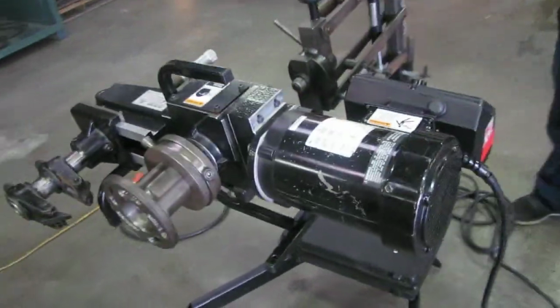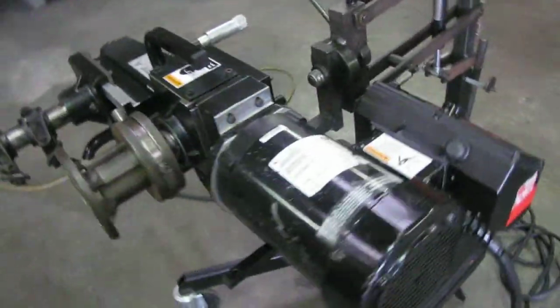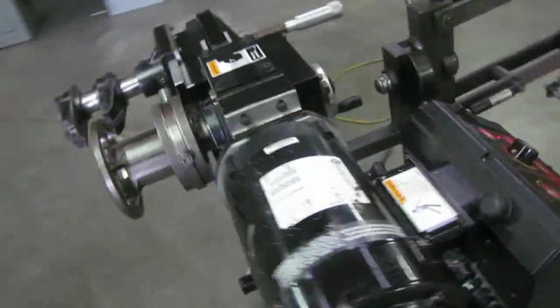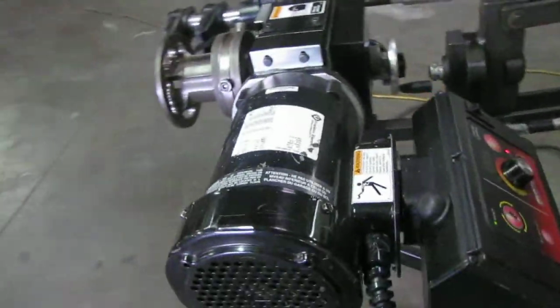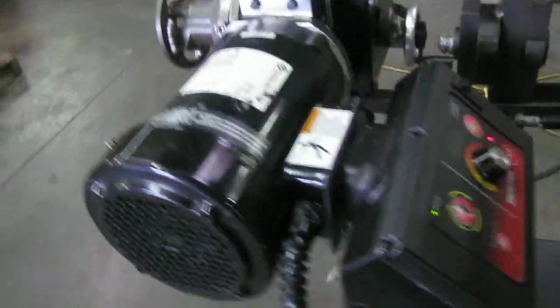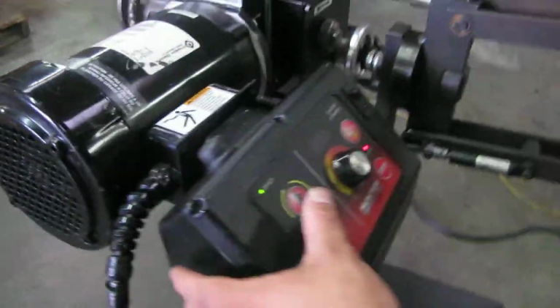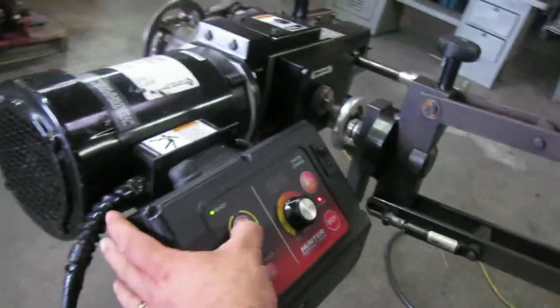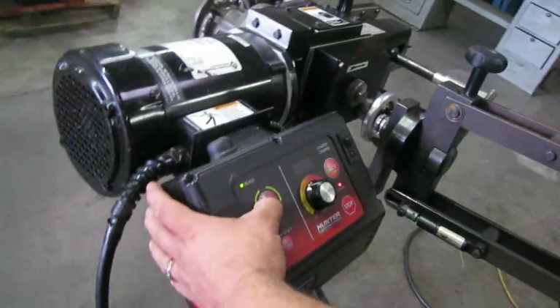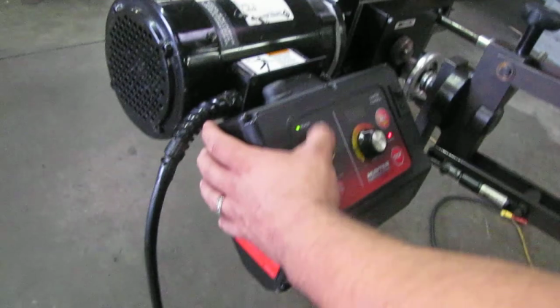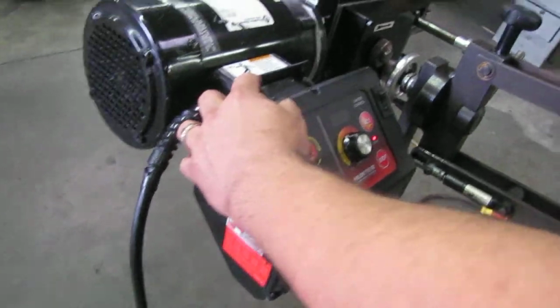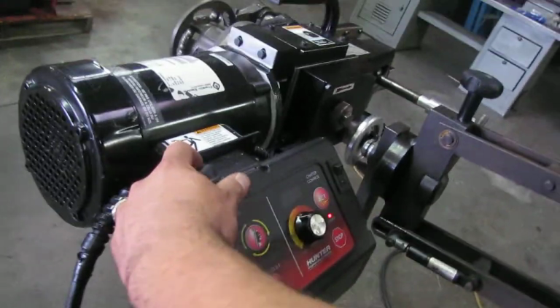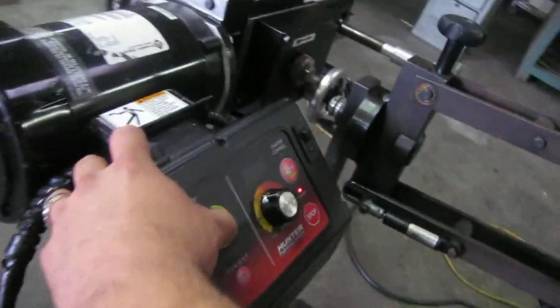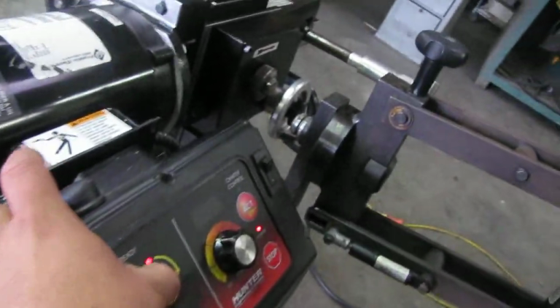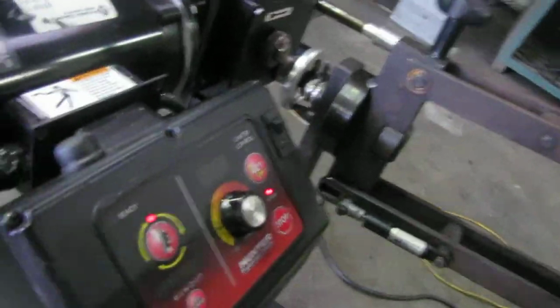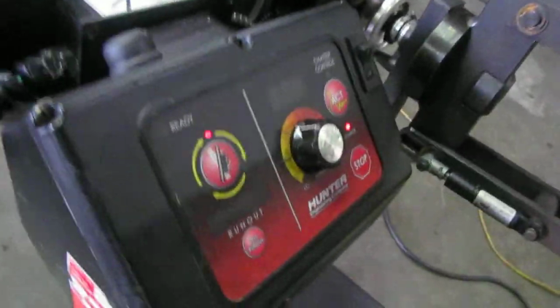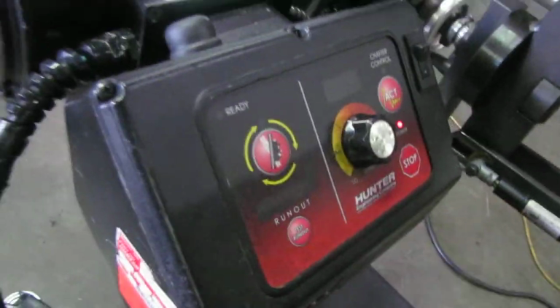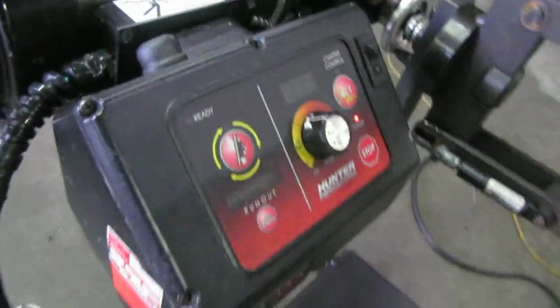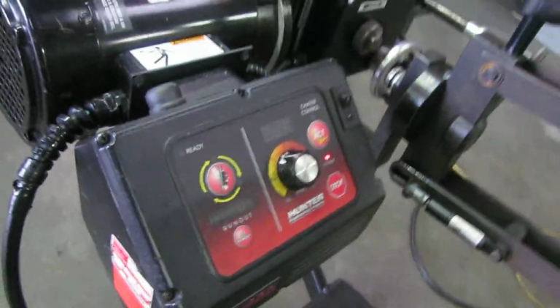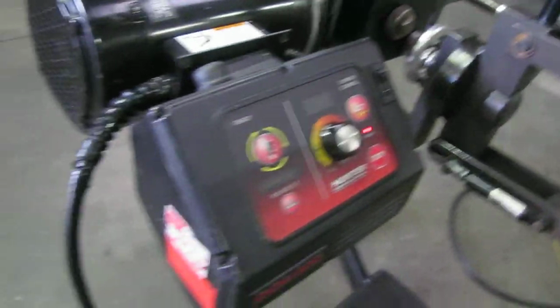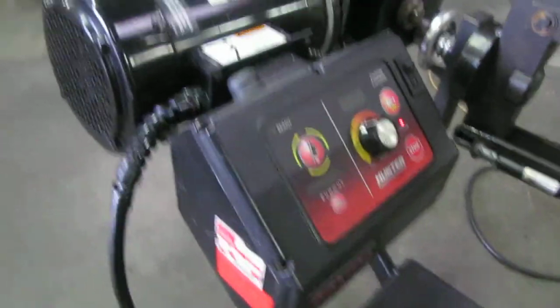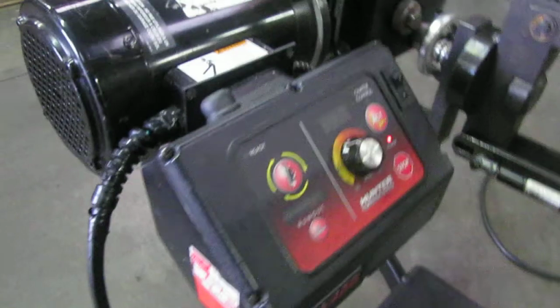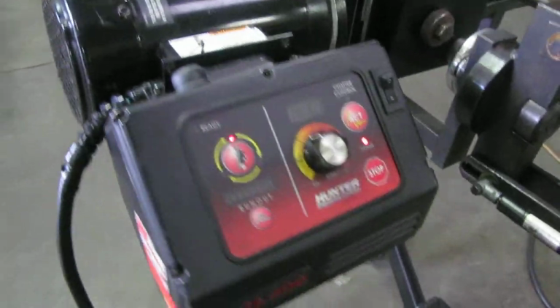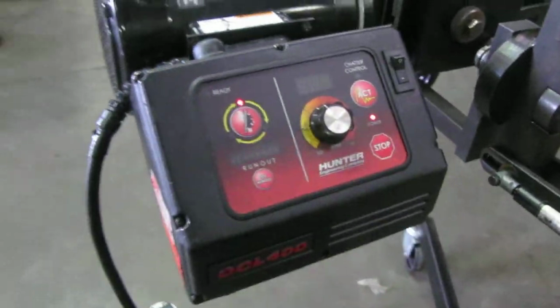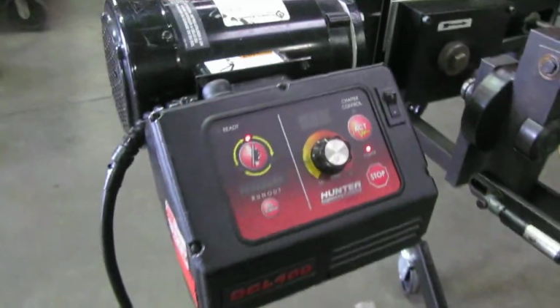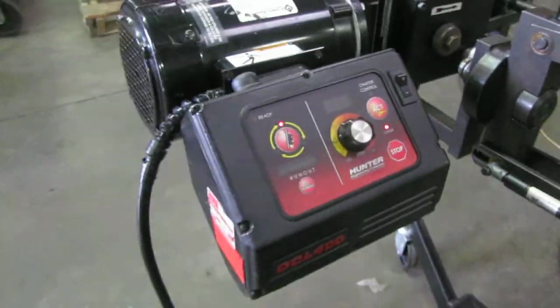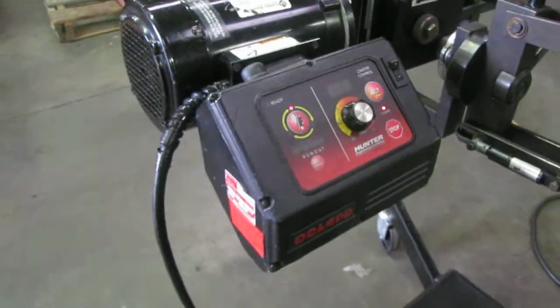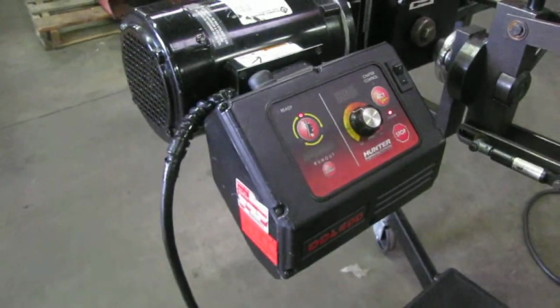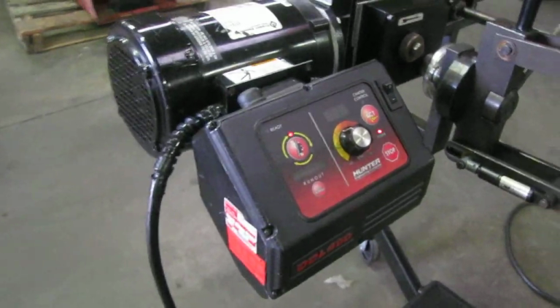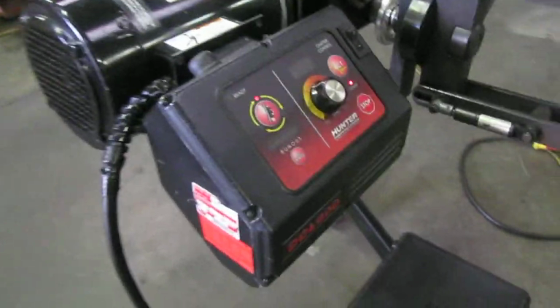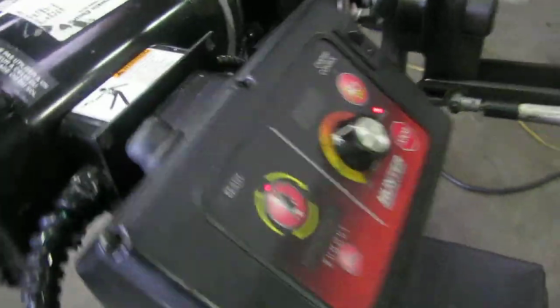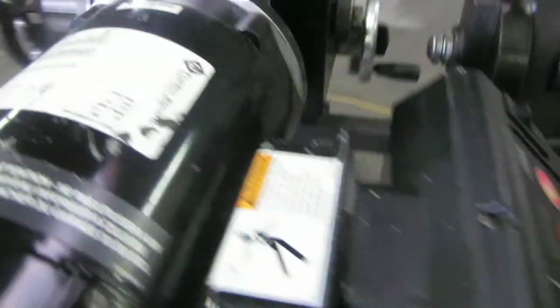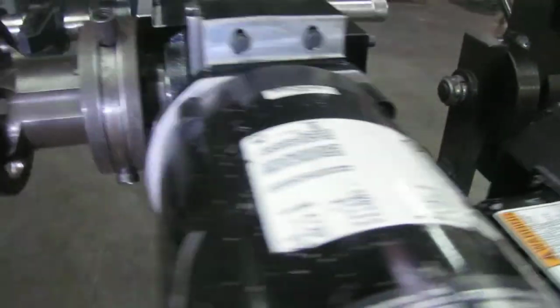This system has to program first, so if we press this button here it starts programming. Once it's done programming, then we can run the hub.